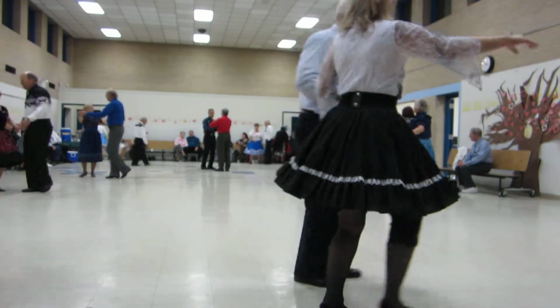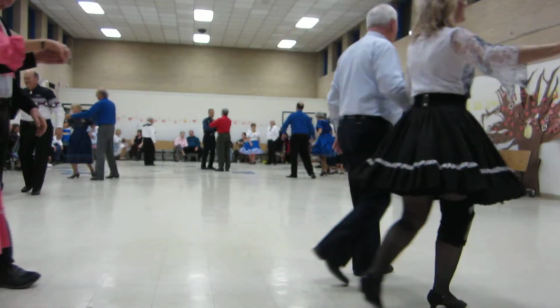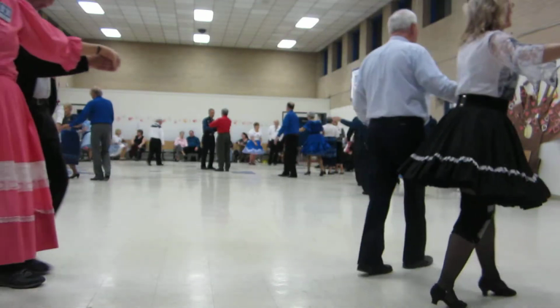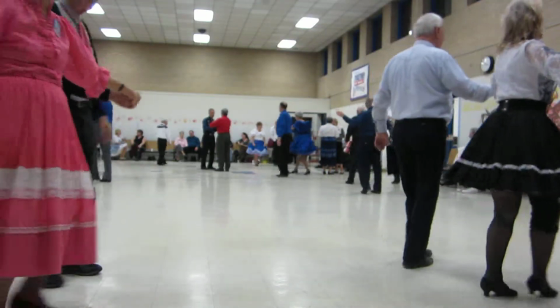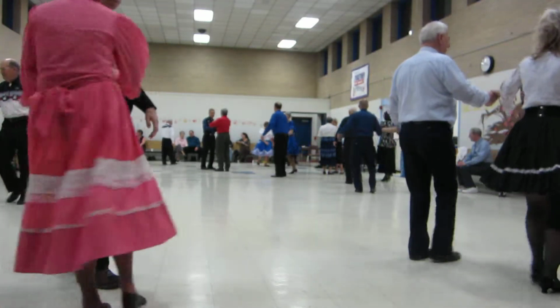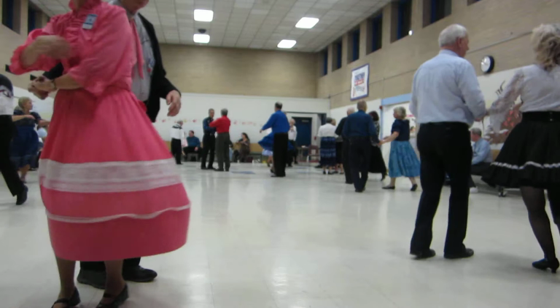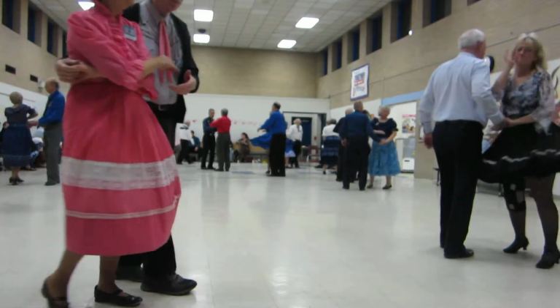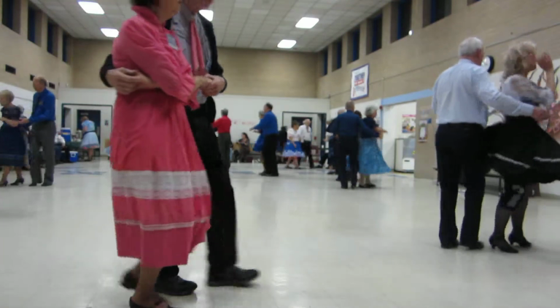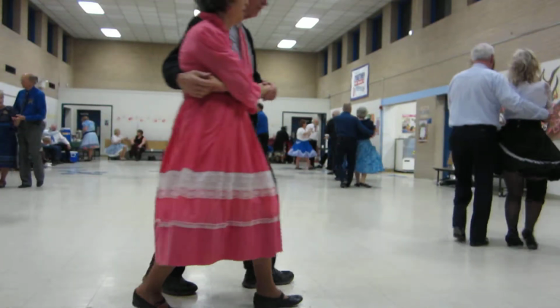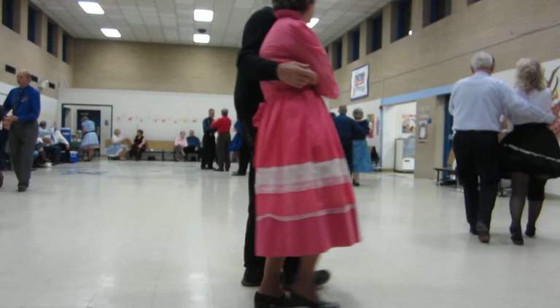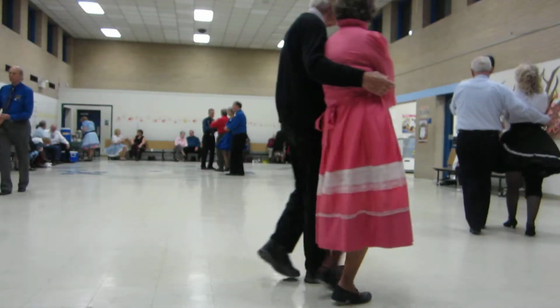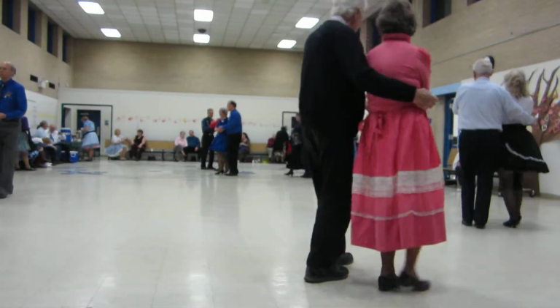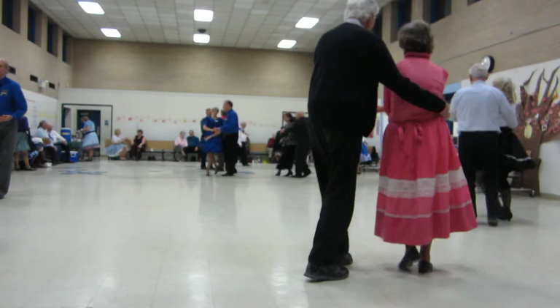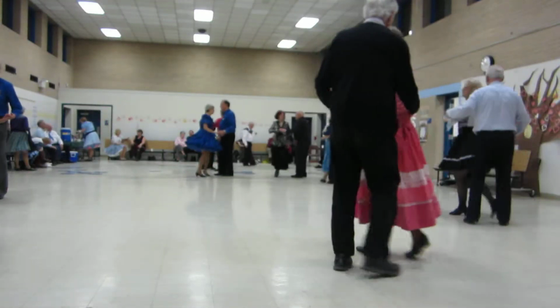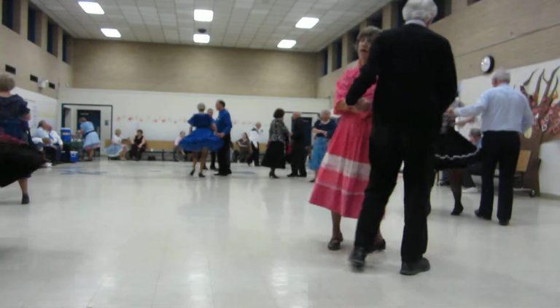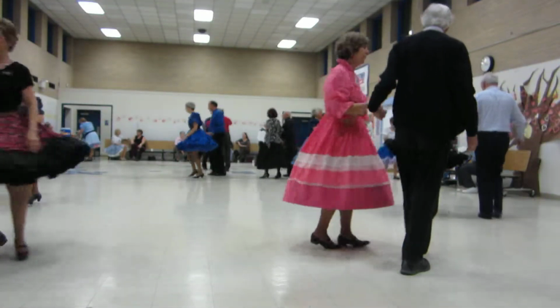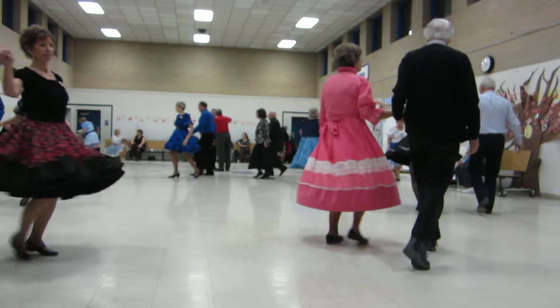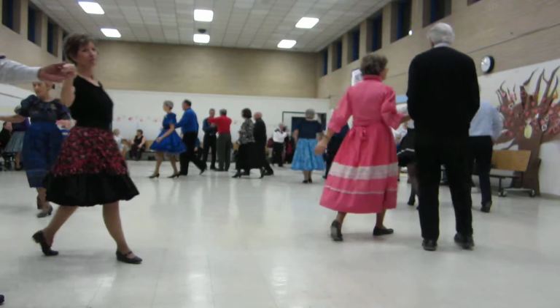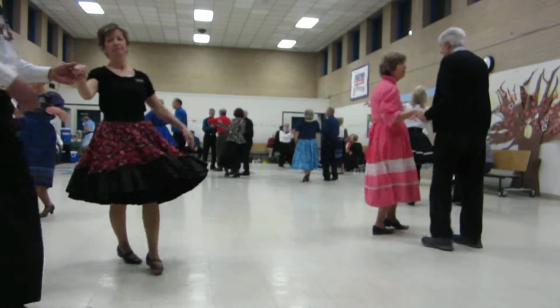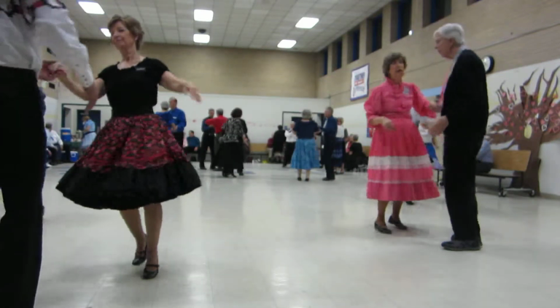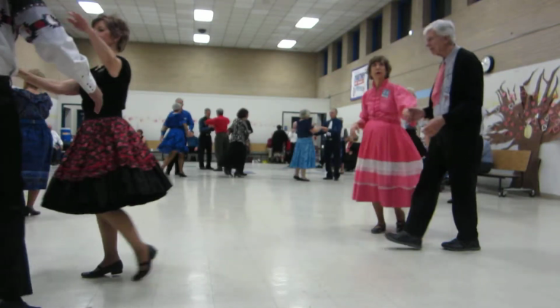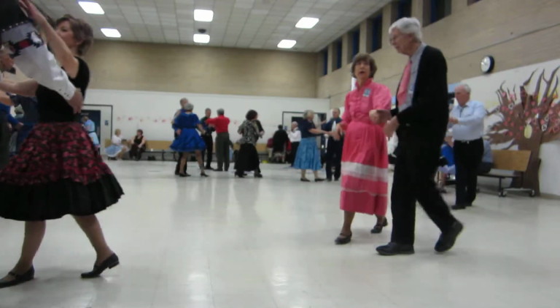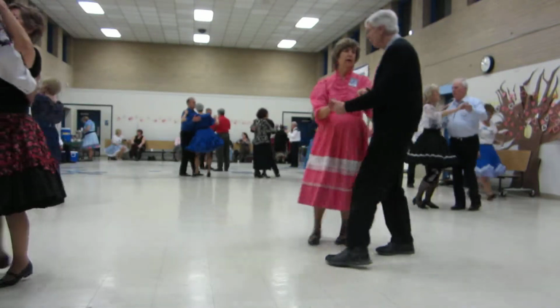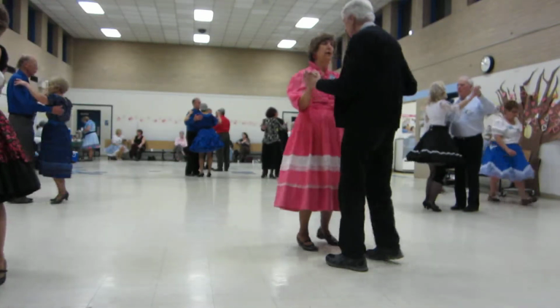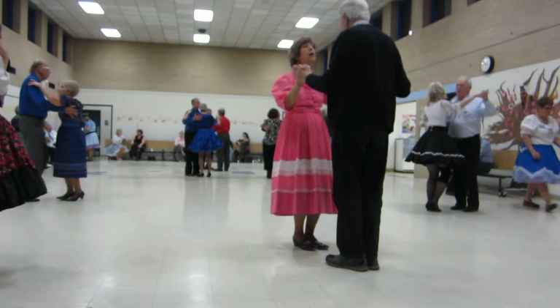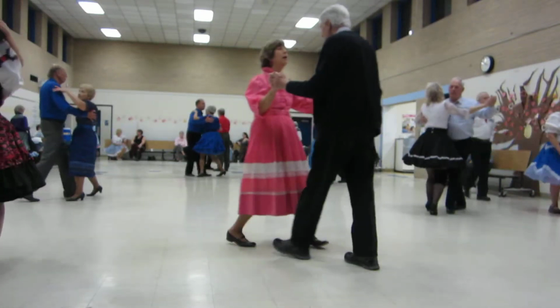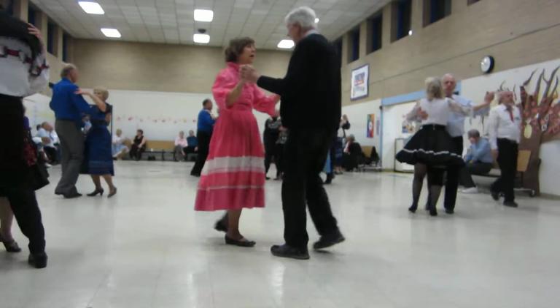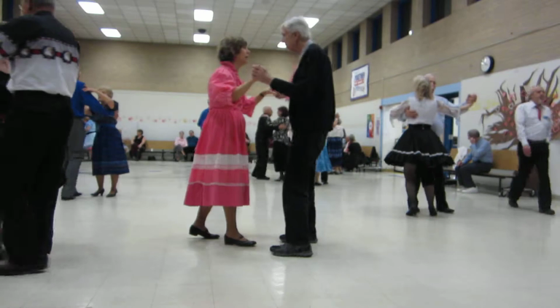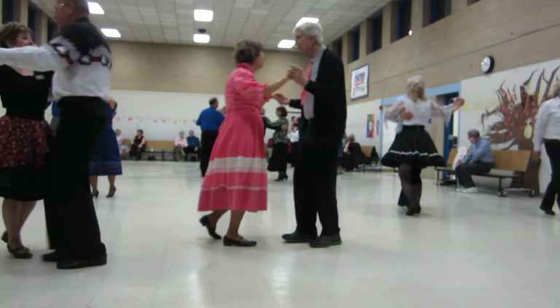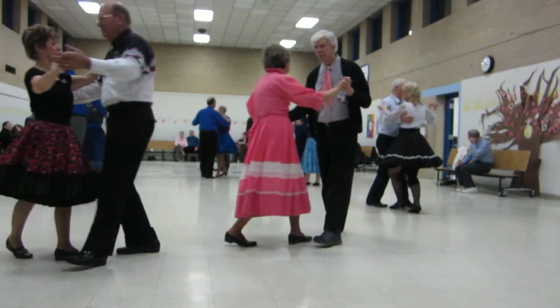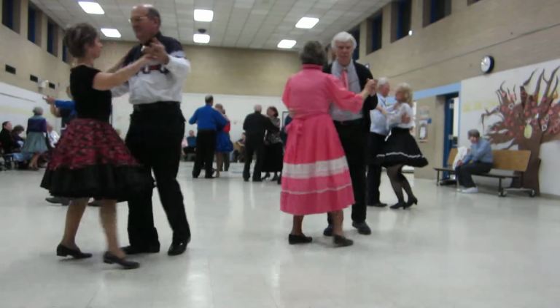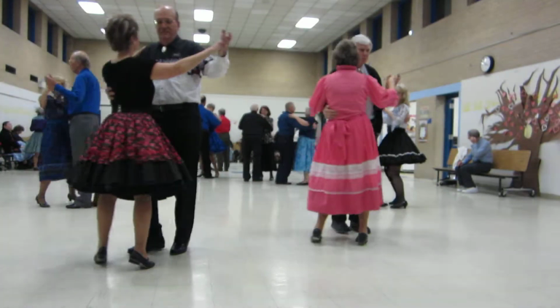Balance left and right. Waltz away. Lady wraps. Forward waltz. Lady rolls across. Twinkle through. Through face closed. Left turning box, halfway to face the wall. Twirl high.